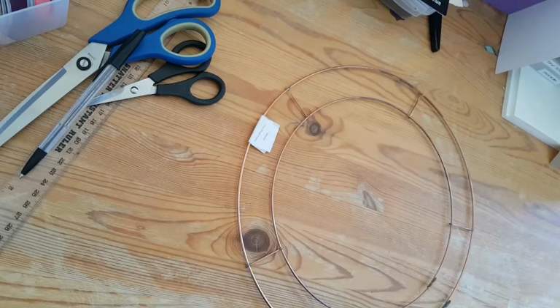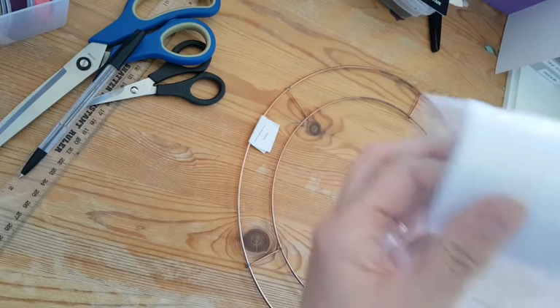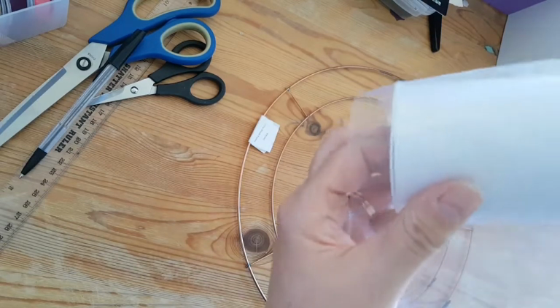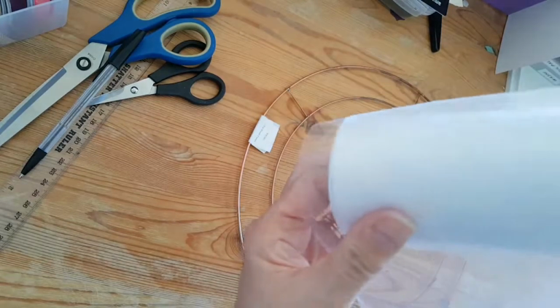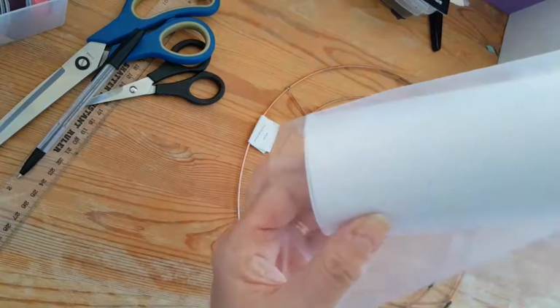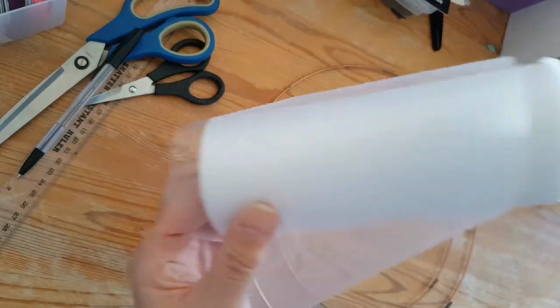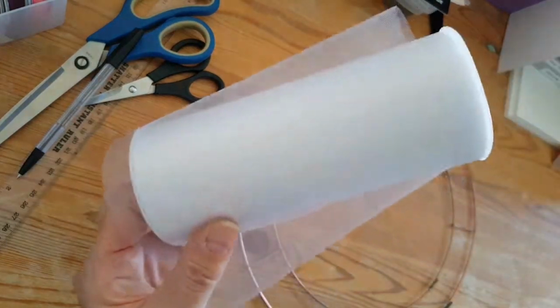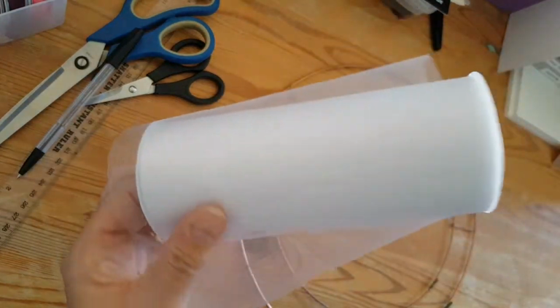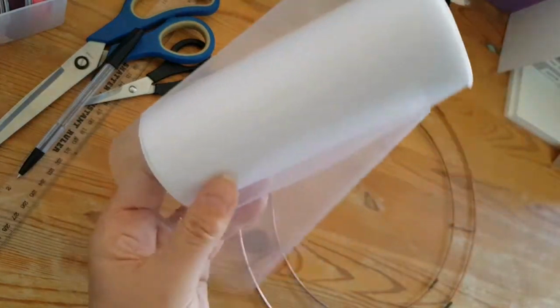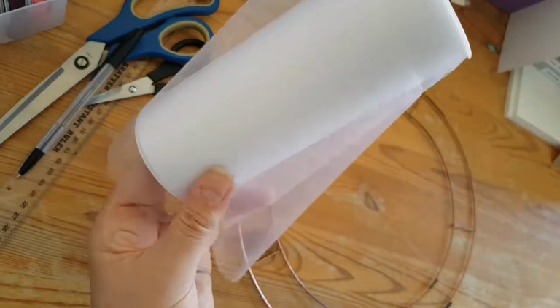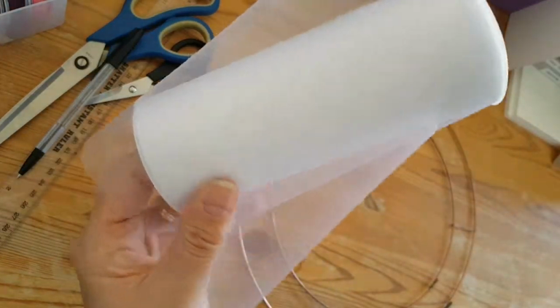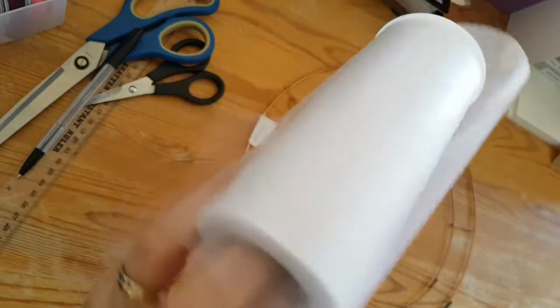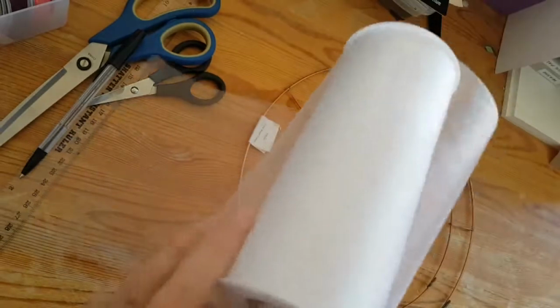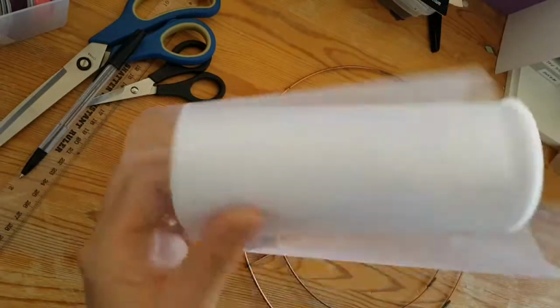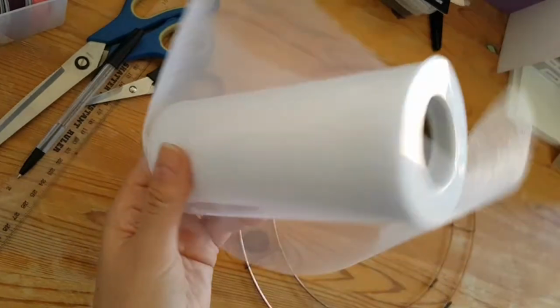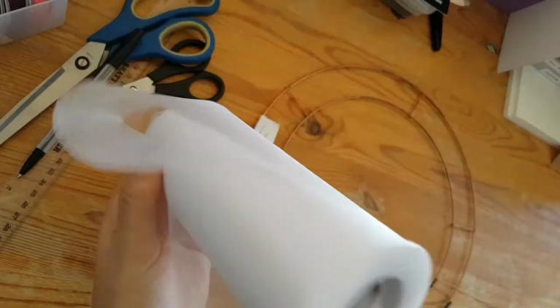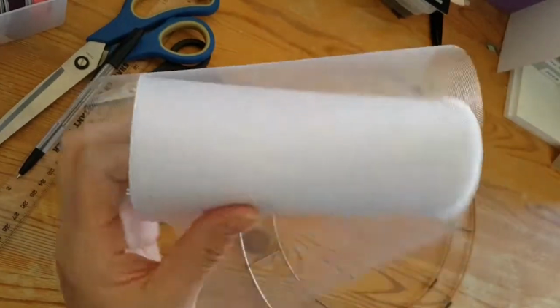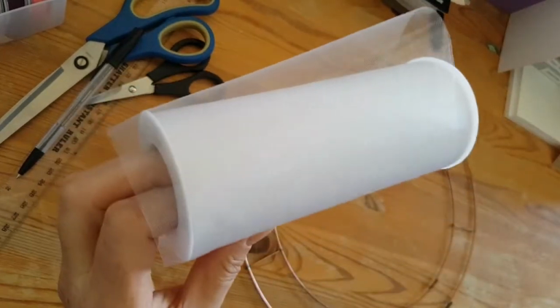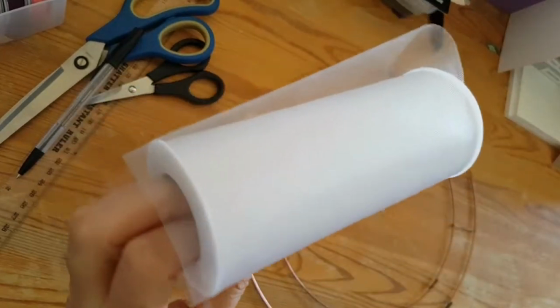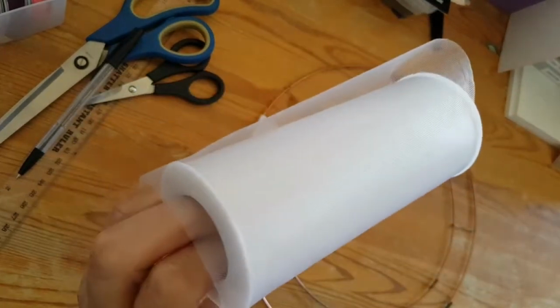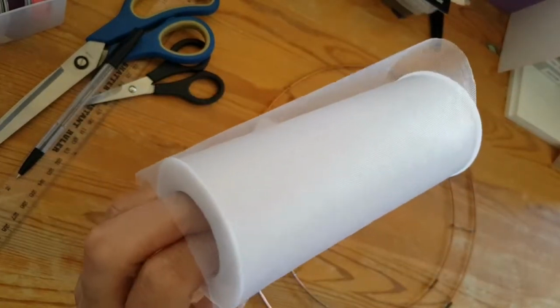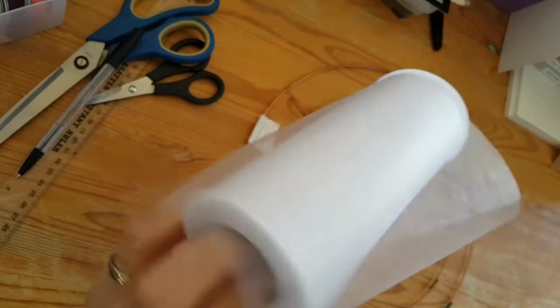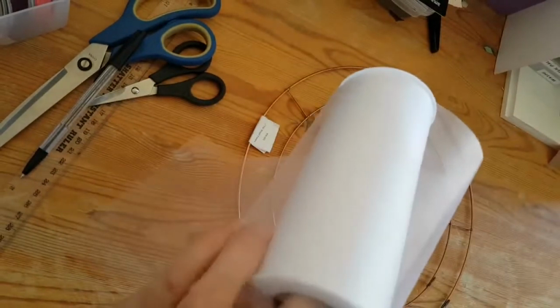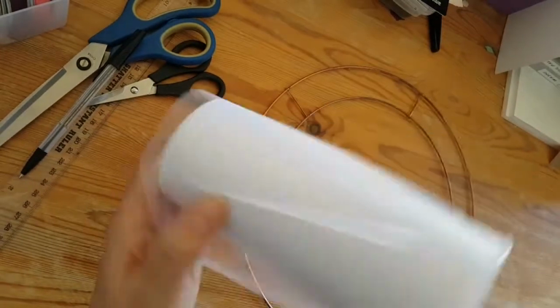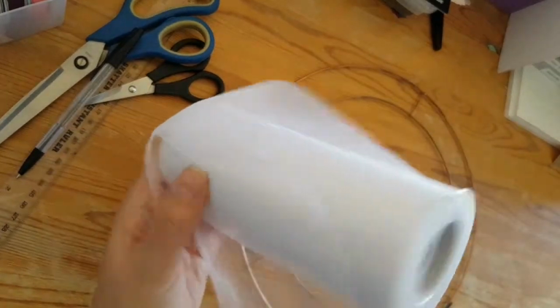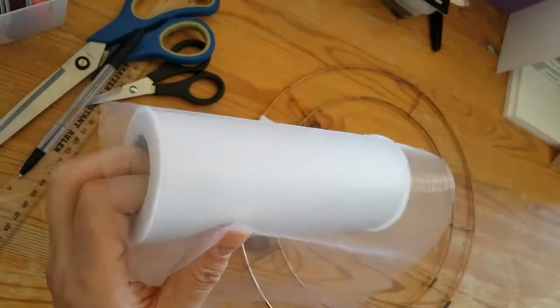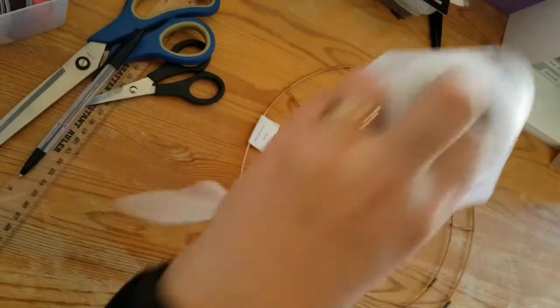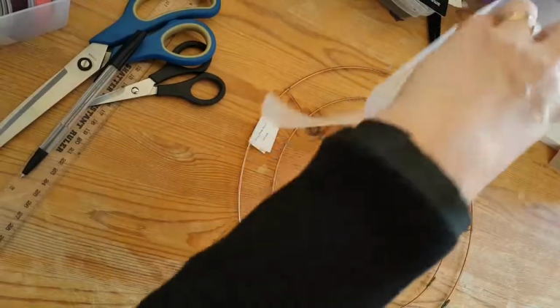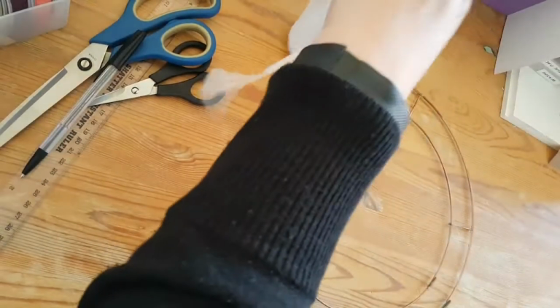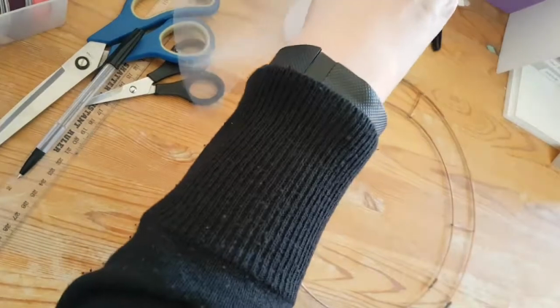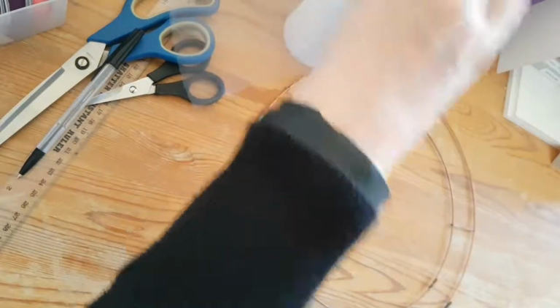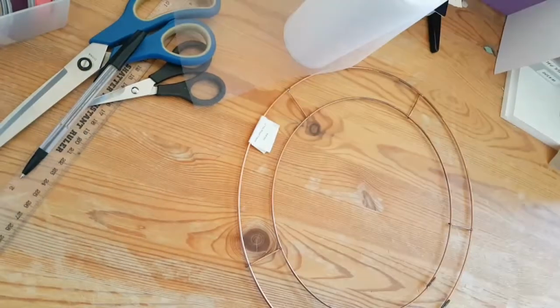I've got a roll of tulle — just ordinary white, nothing sparkly. It's about six inches wide and I think it's about 25 yards long. I'm going to be needing that.